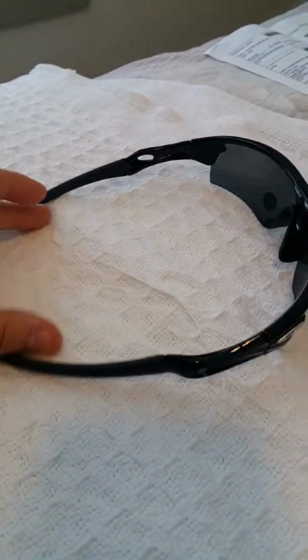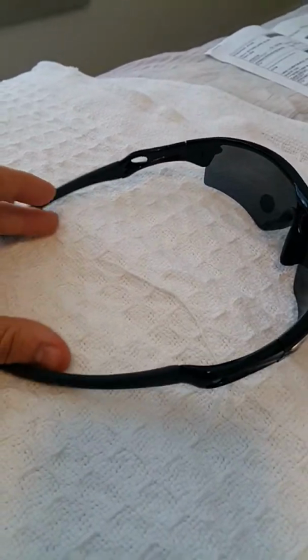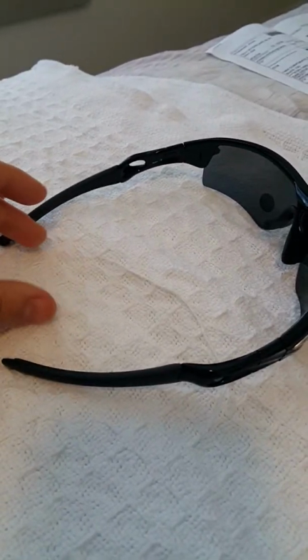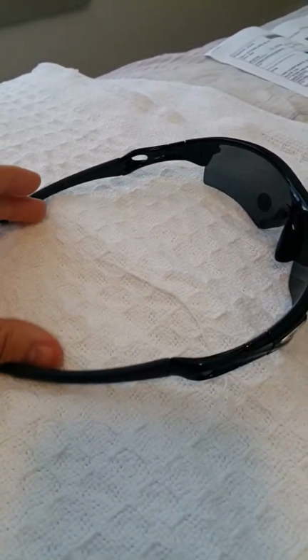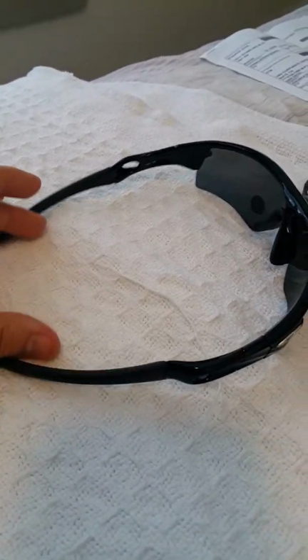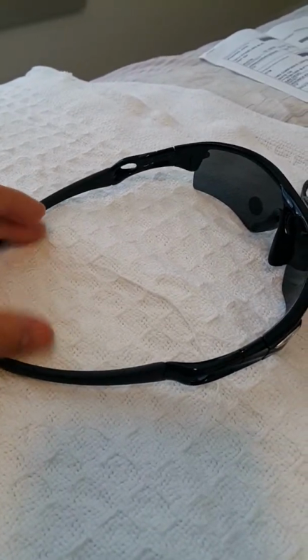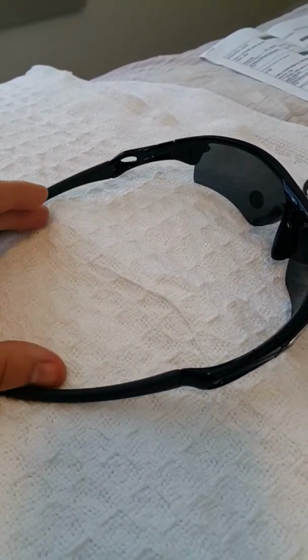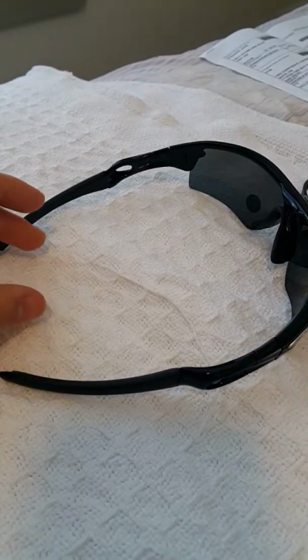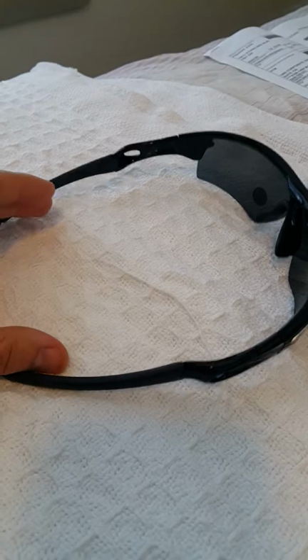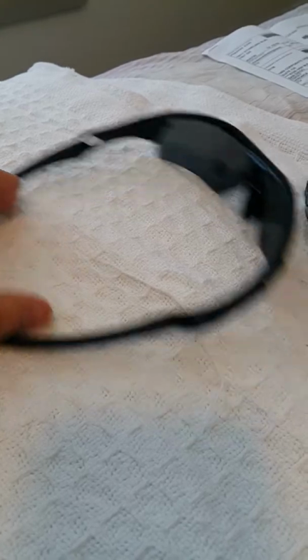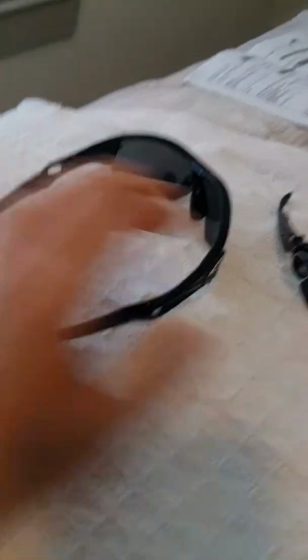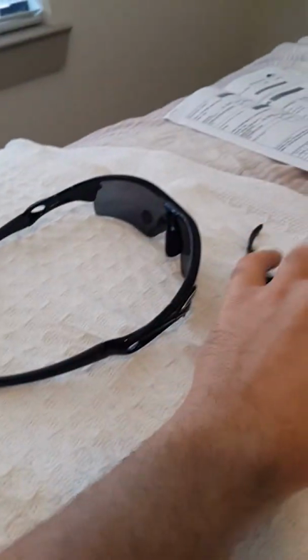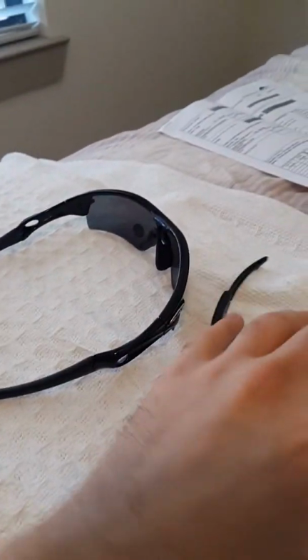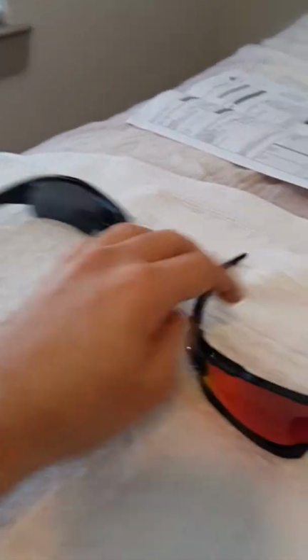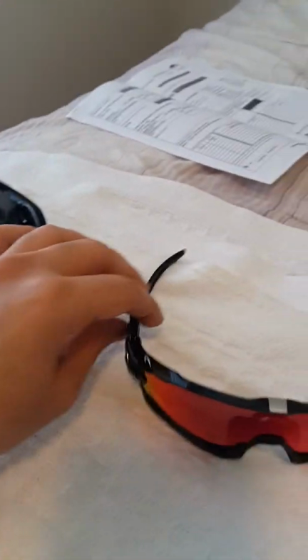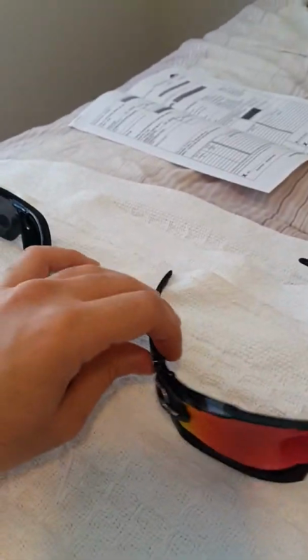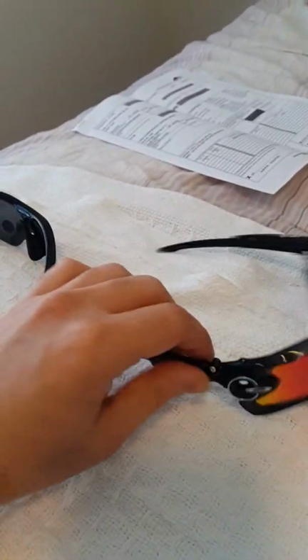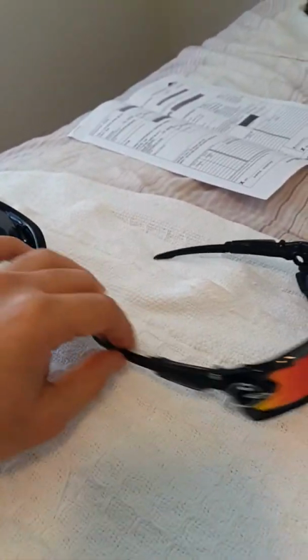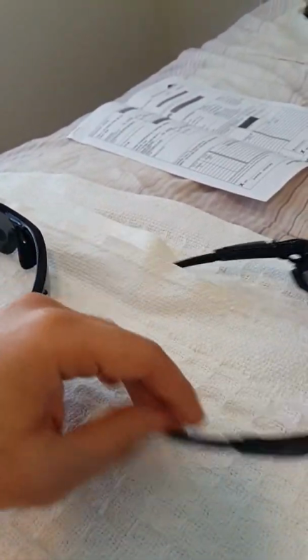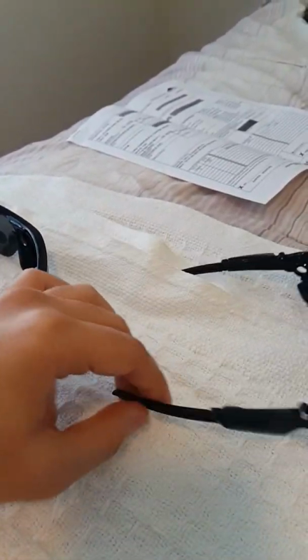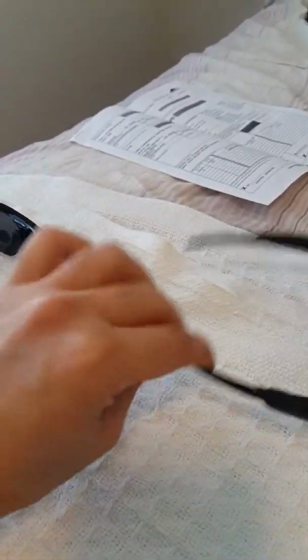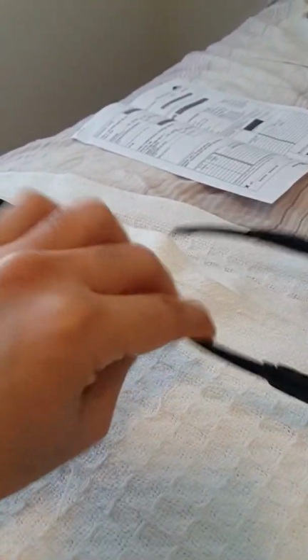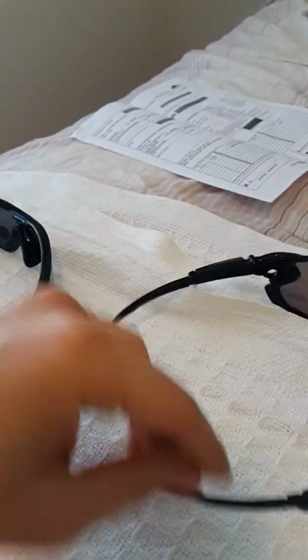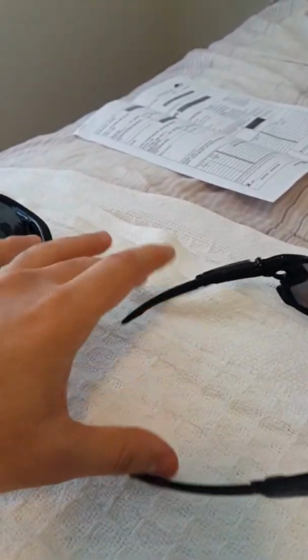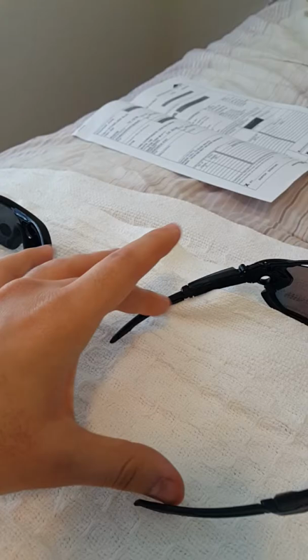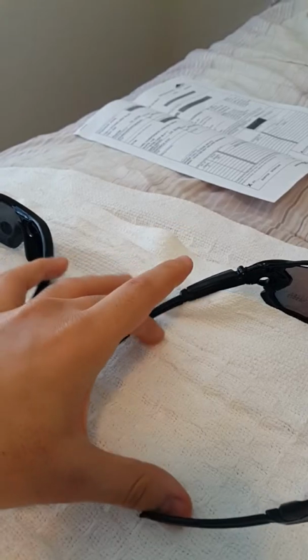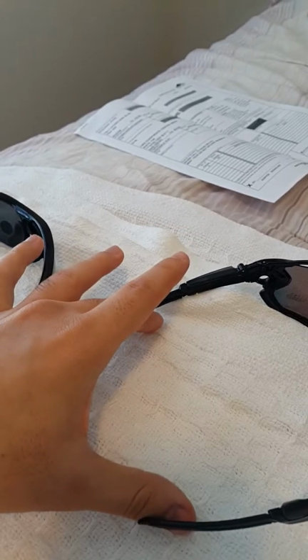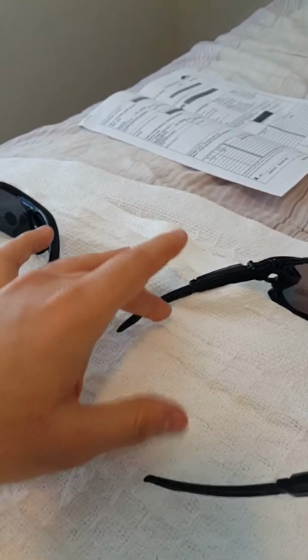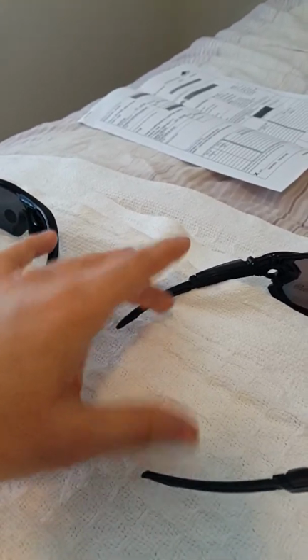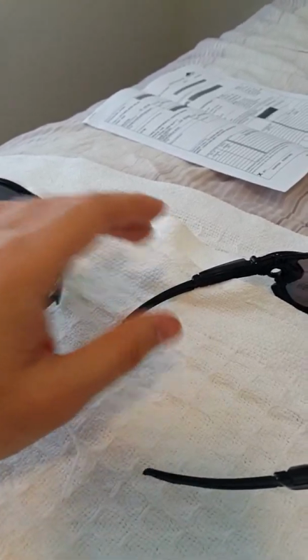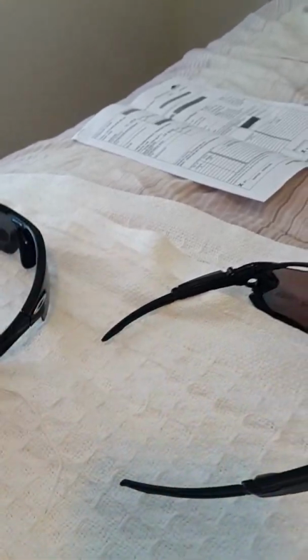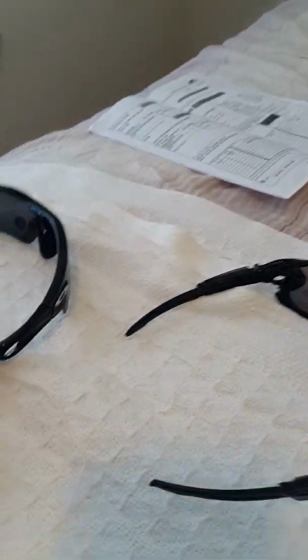They're great for sports so they don't fall off your head. With the Radar, I feel like there might be a chance they fall off — it's a slim chance, but you never know.